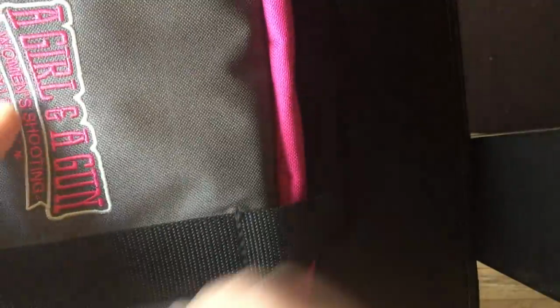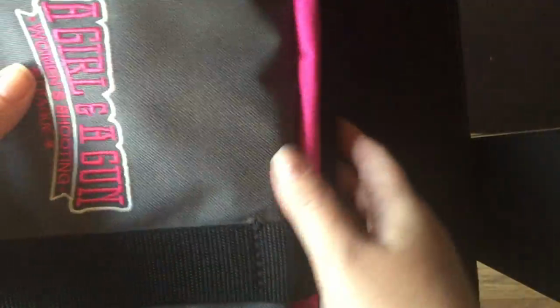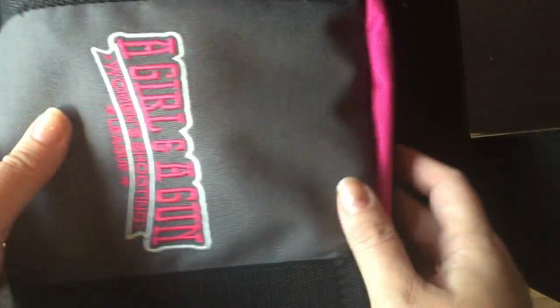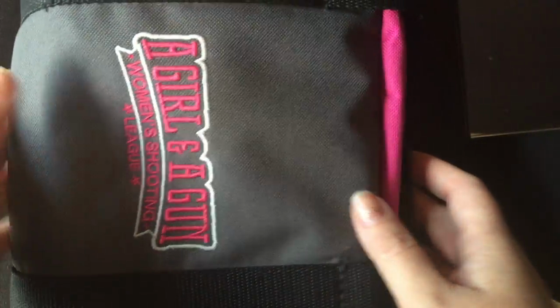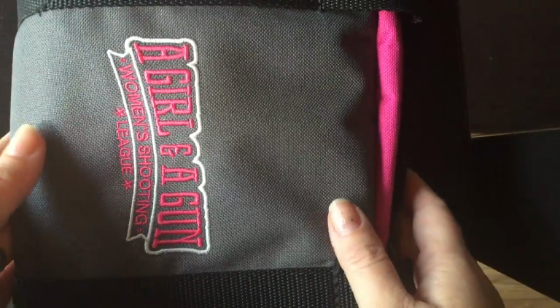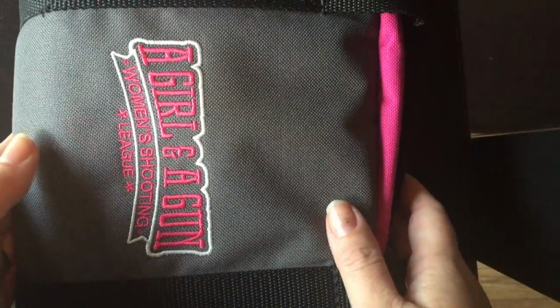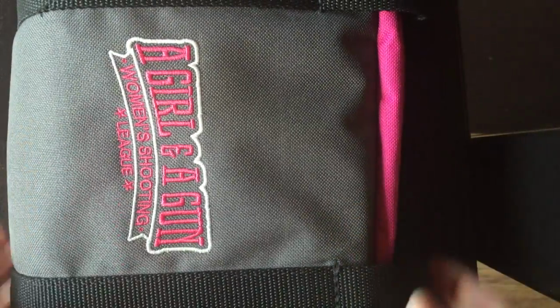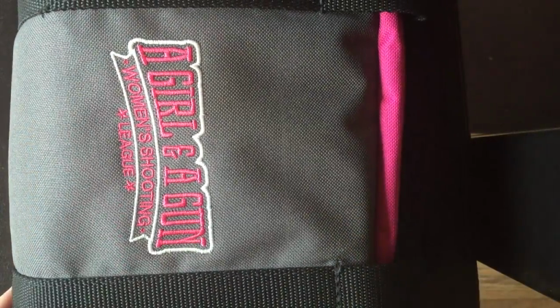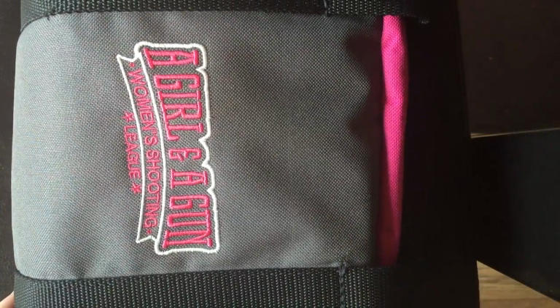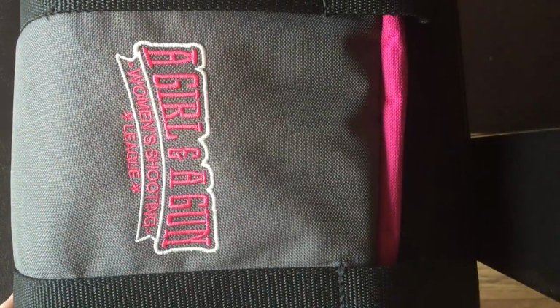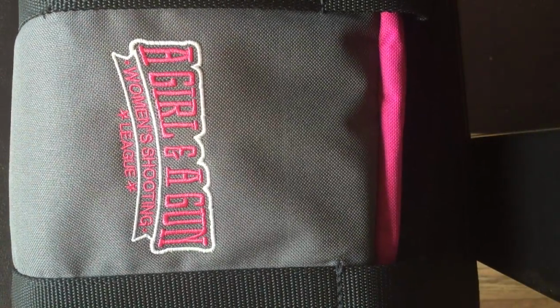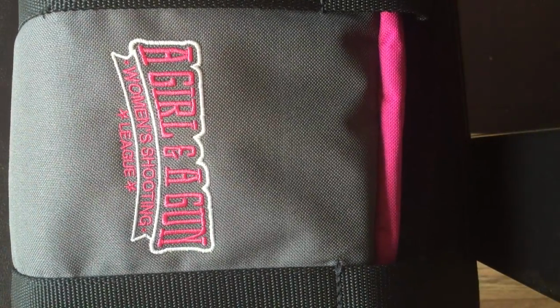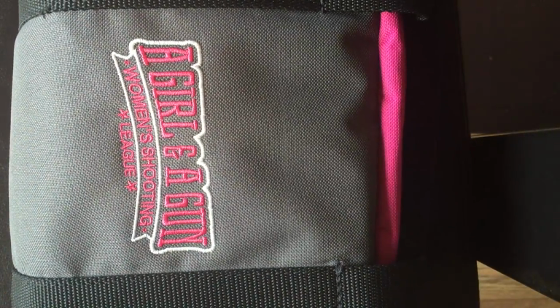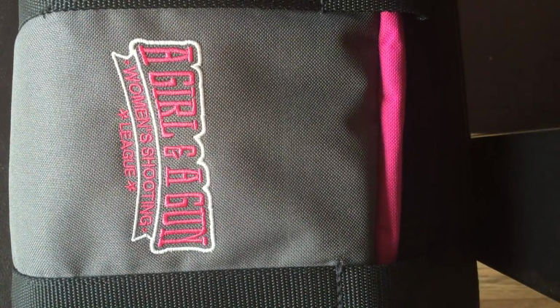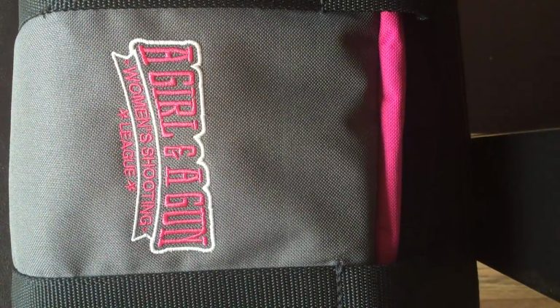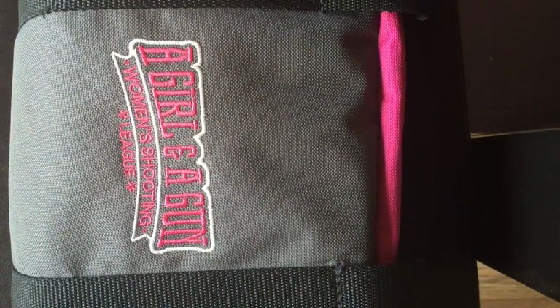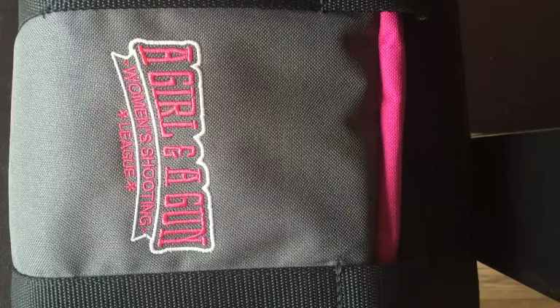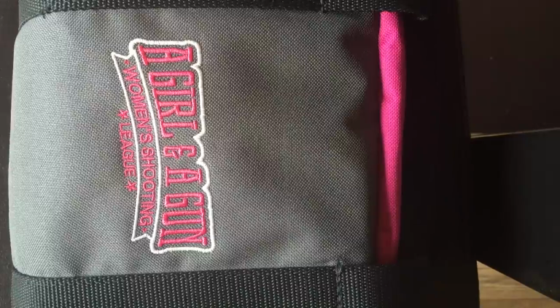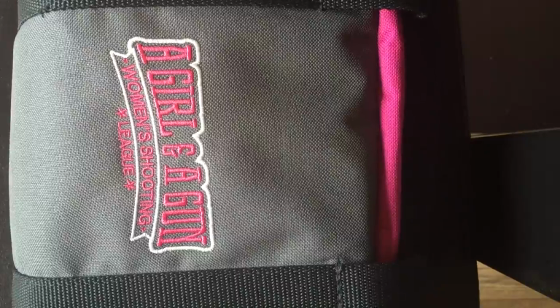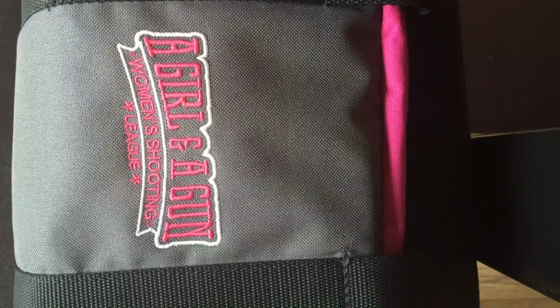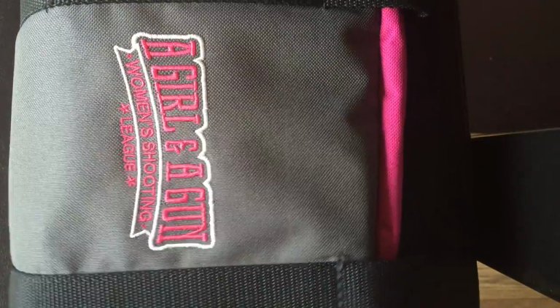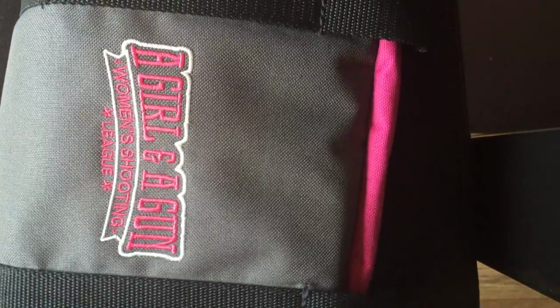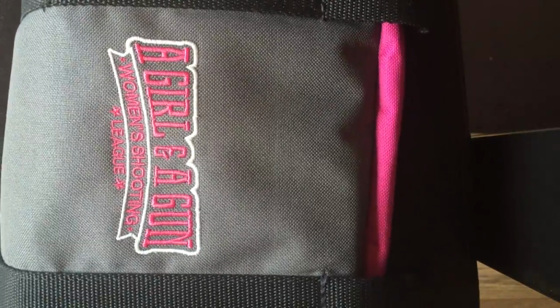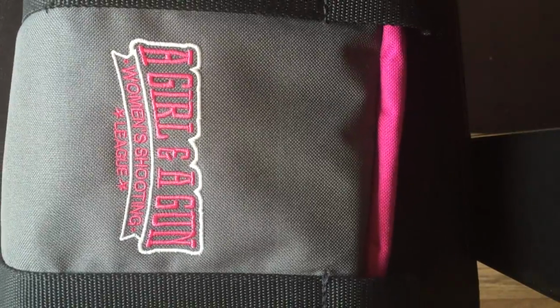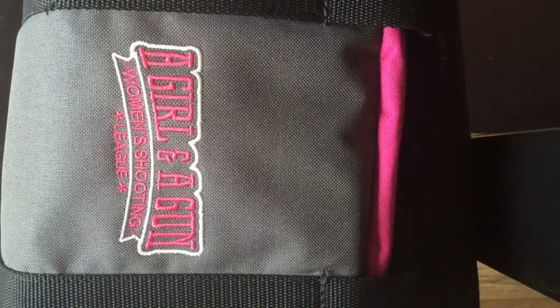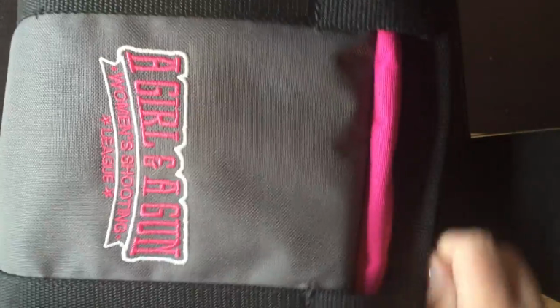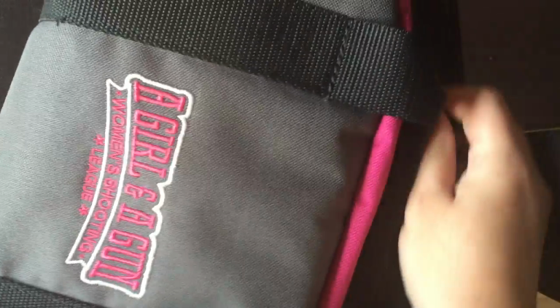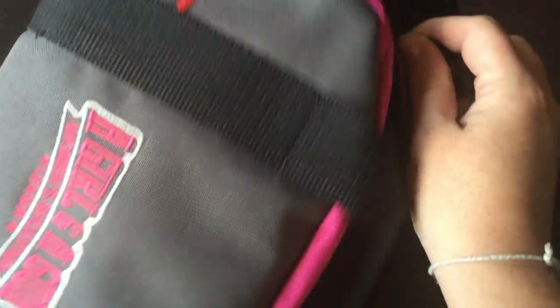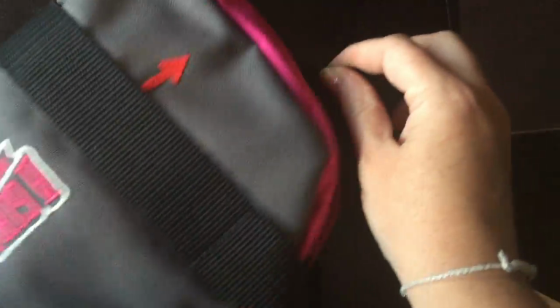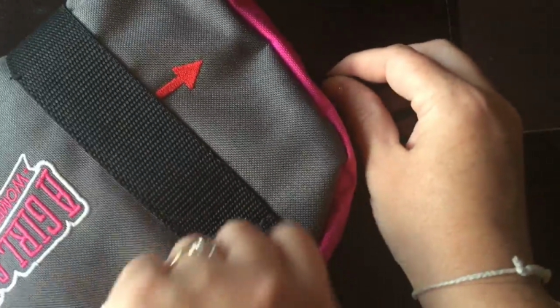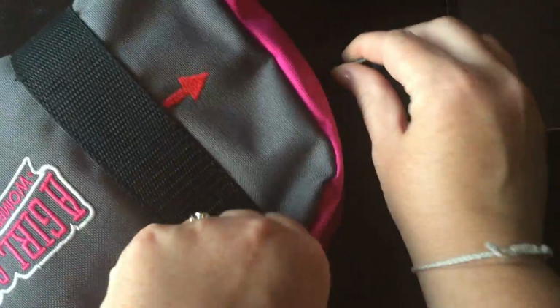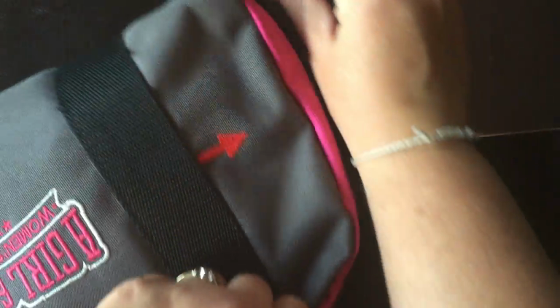The fabric is tactical gray and it's waterproof for days when you're at the range, so that no moisture can get inside. It's hand-stitched with all double reinforced stitching.